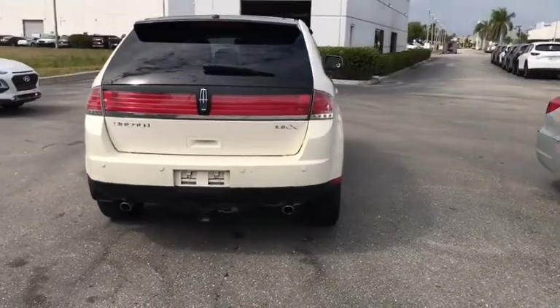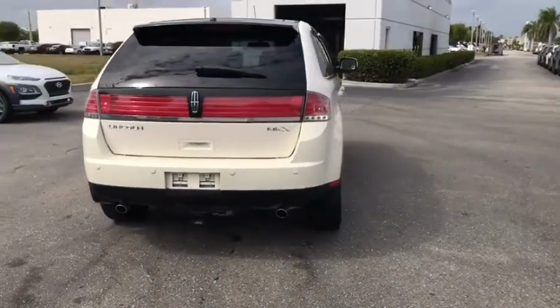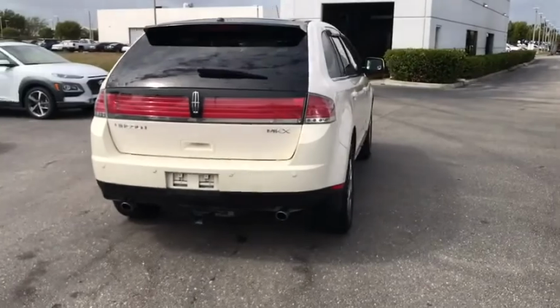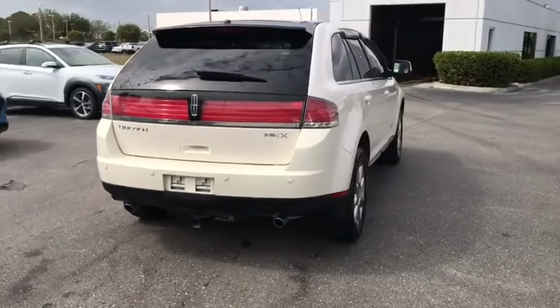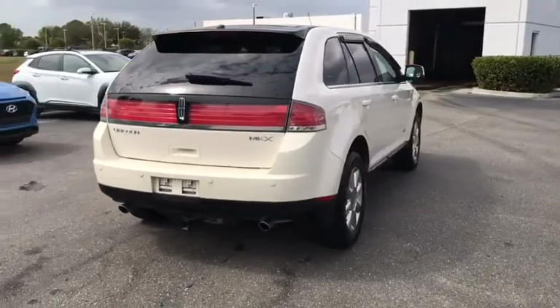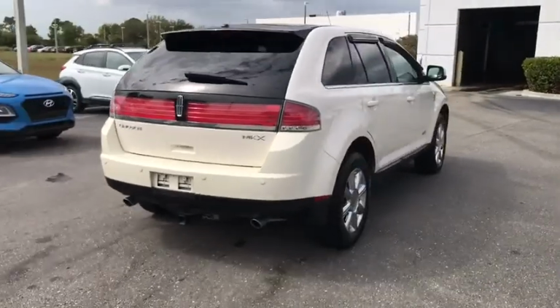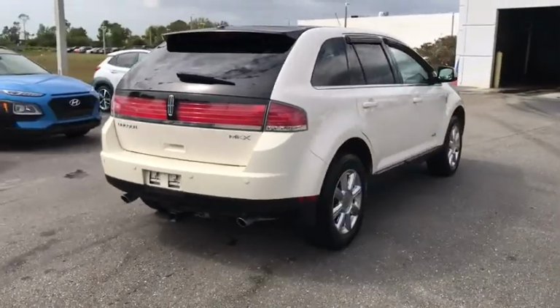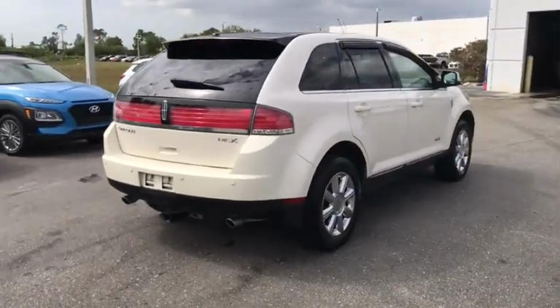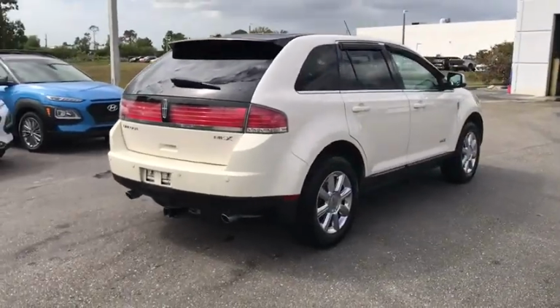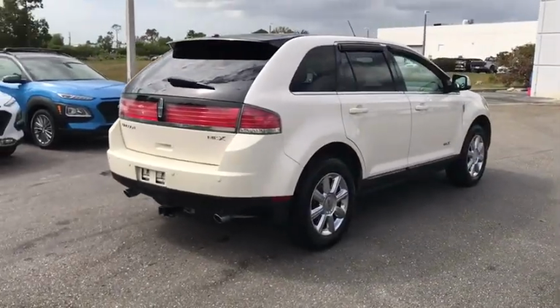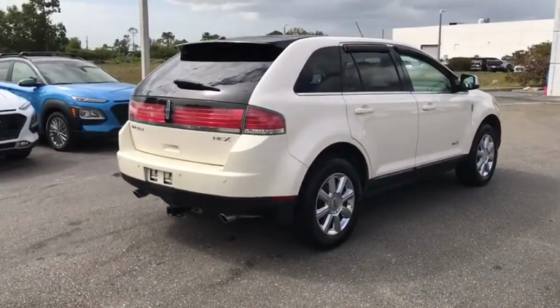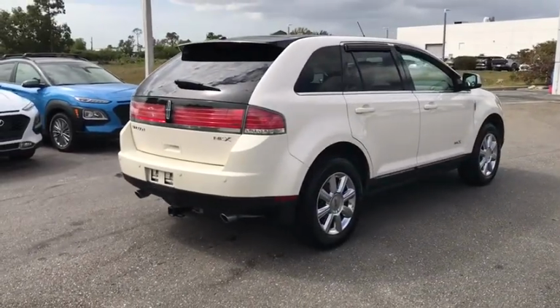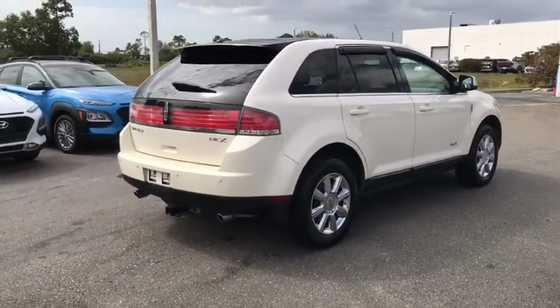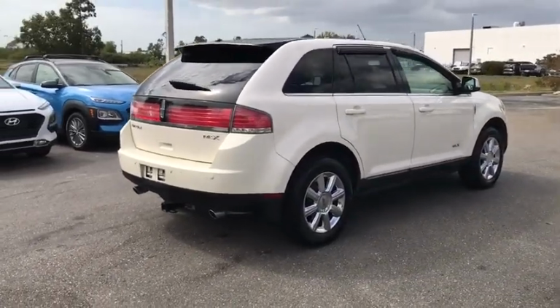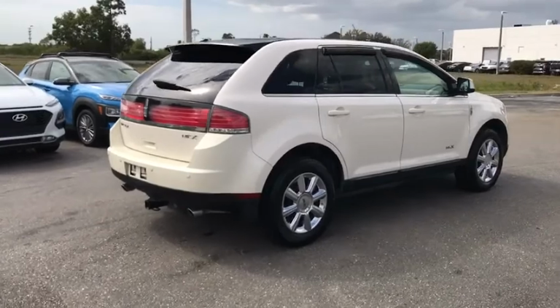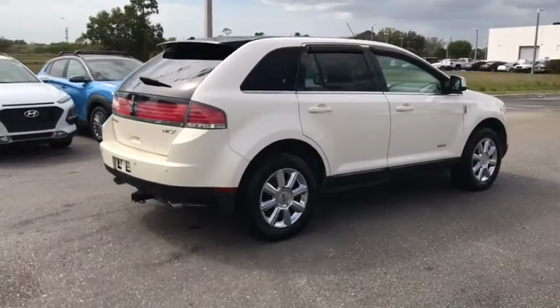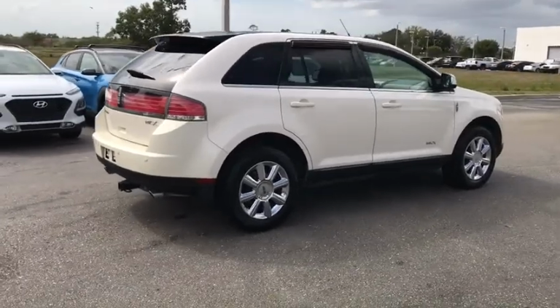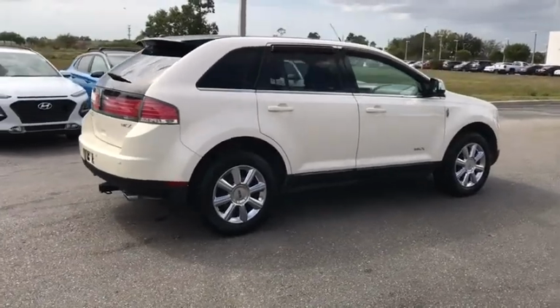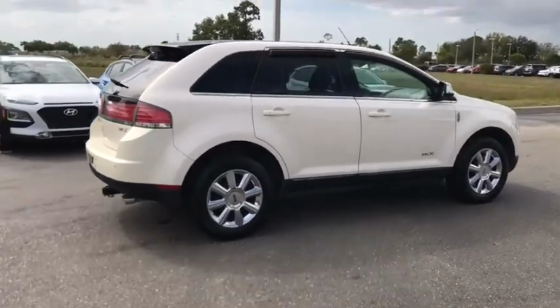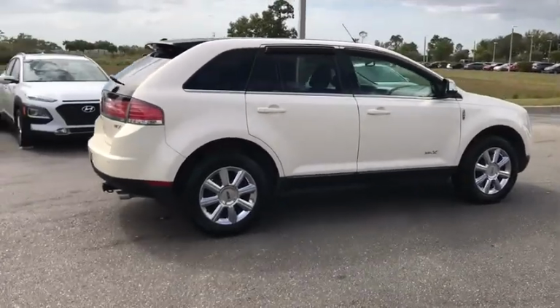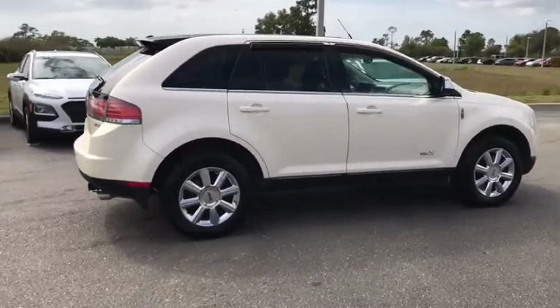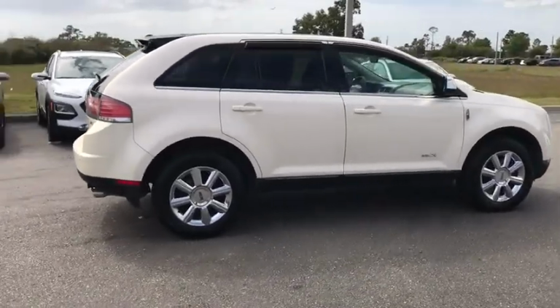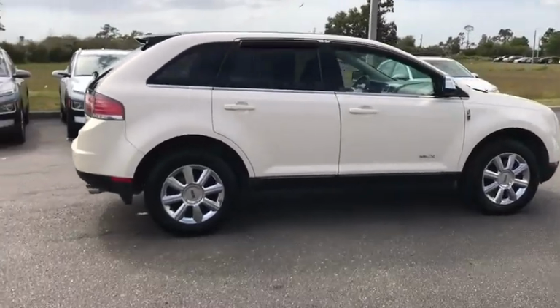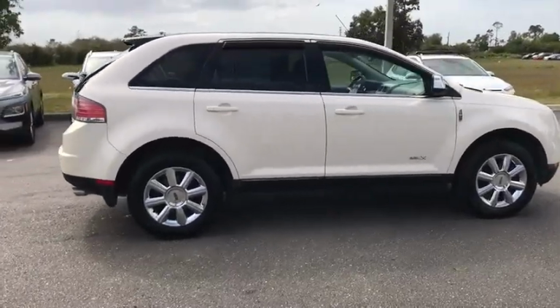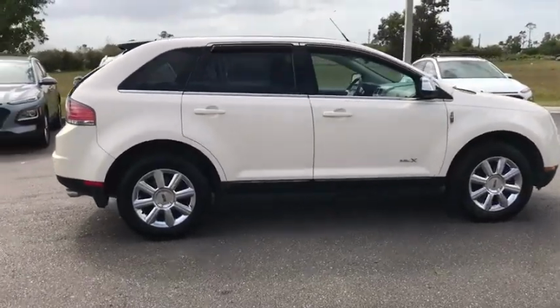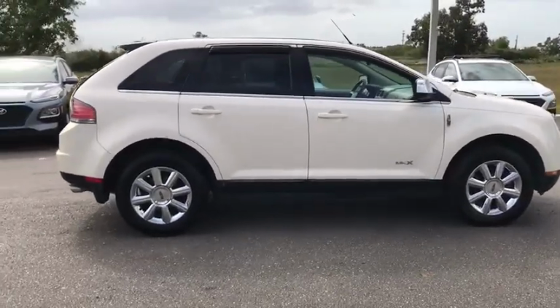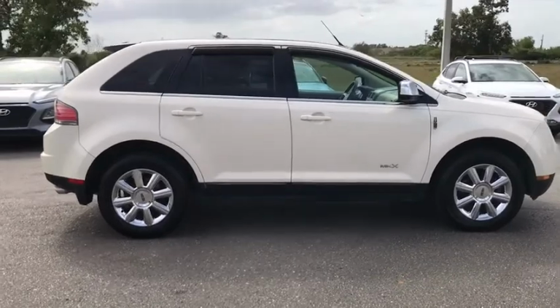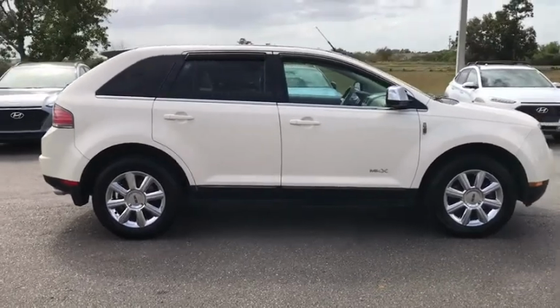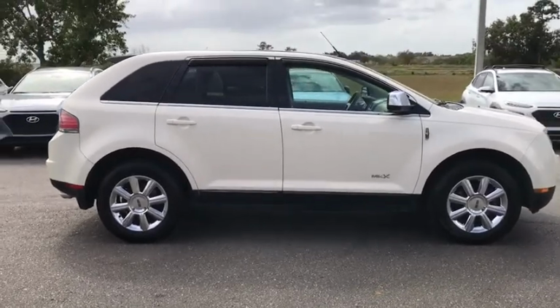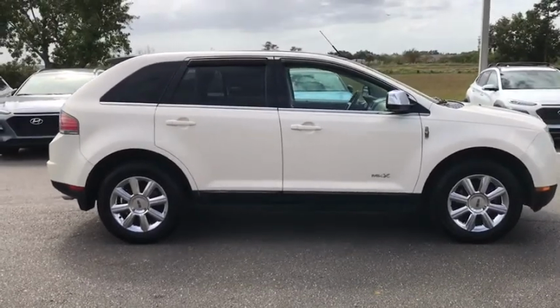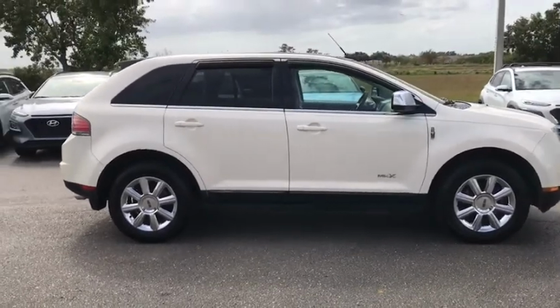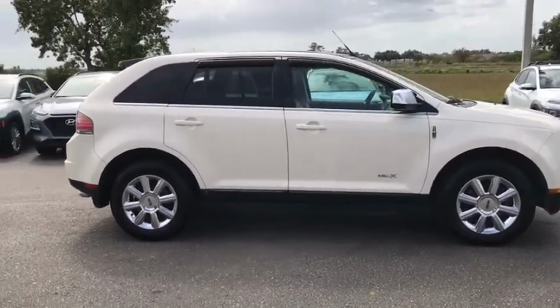Here are some of this vehicle's great options: power passenger seat, traction control, dual airbags, leather wrapped steering wheel, power steering, alloy wheels, four-wheel disc brakes, center armrest, security system, power windows.